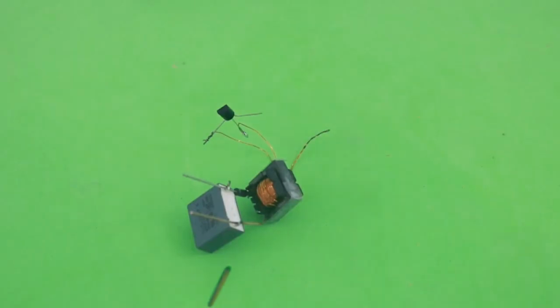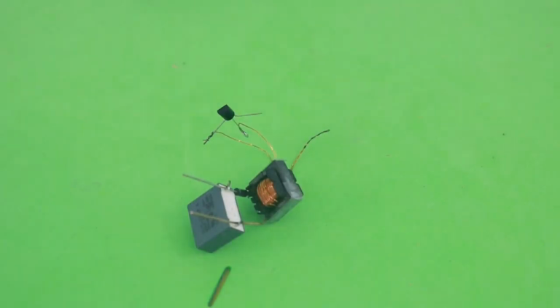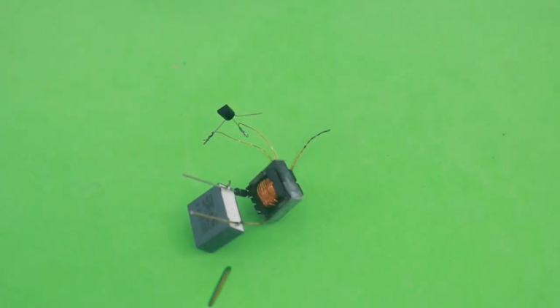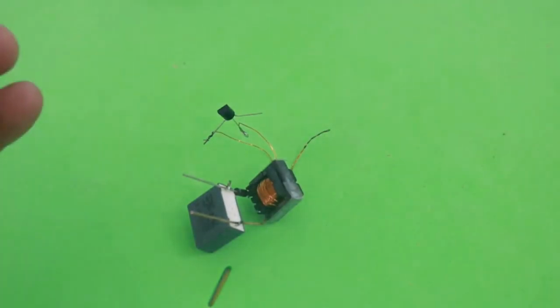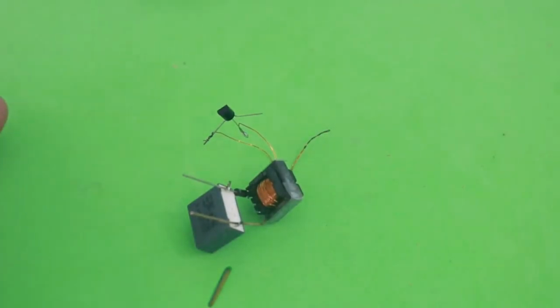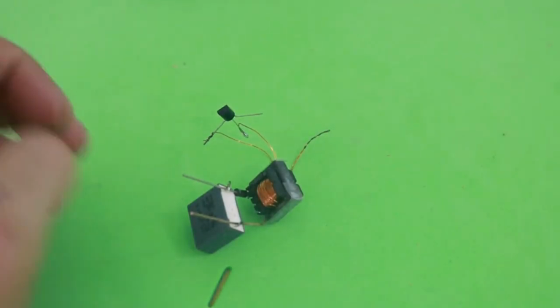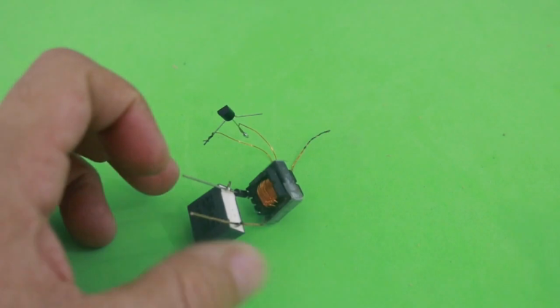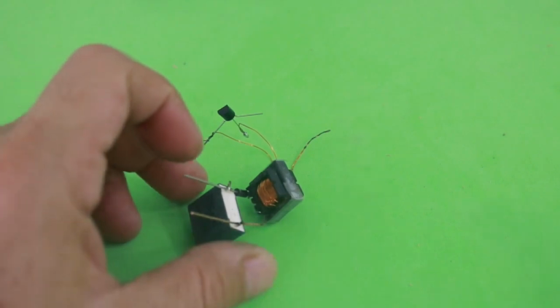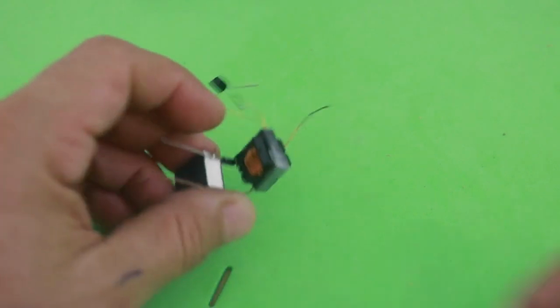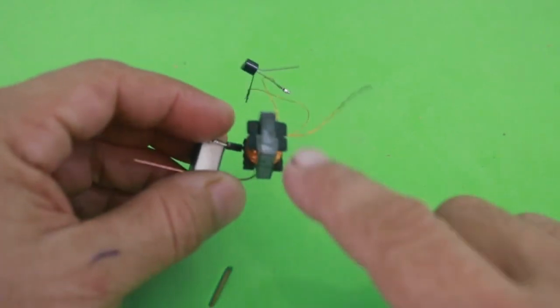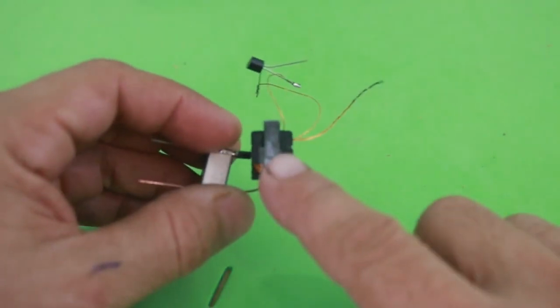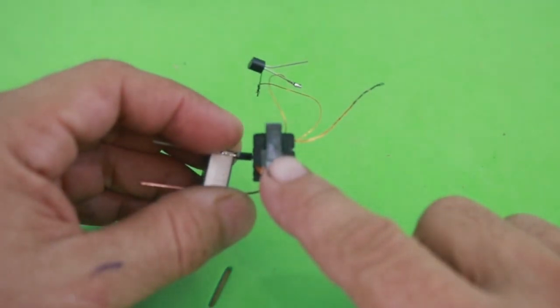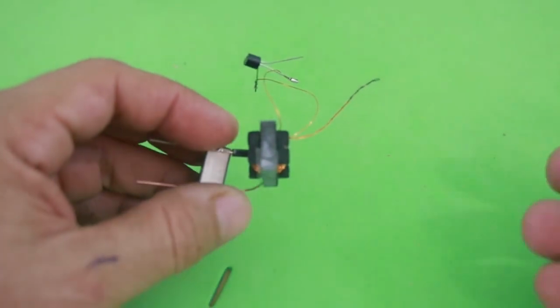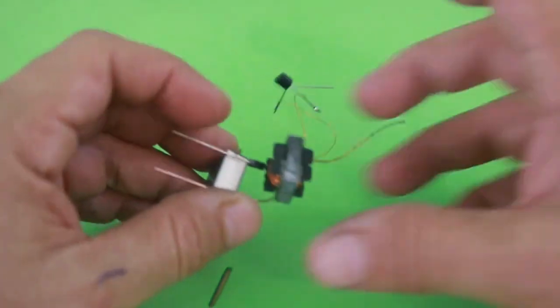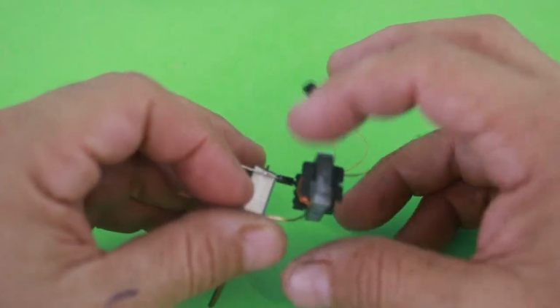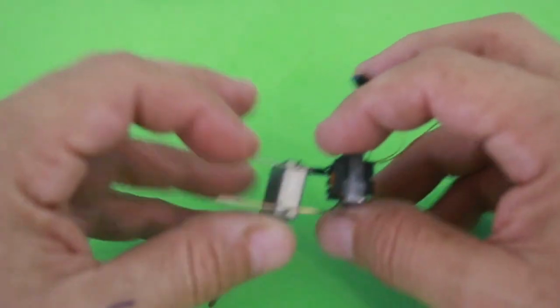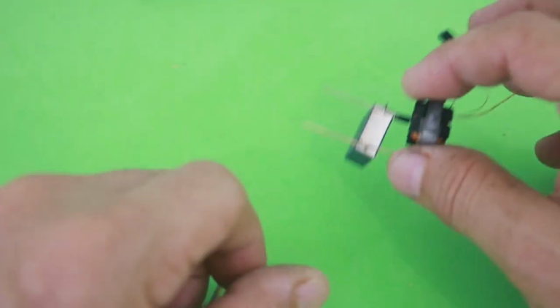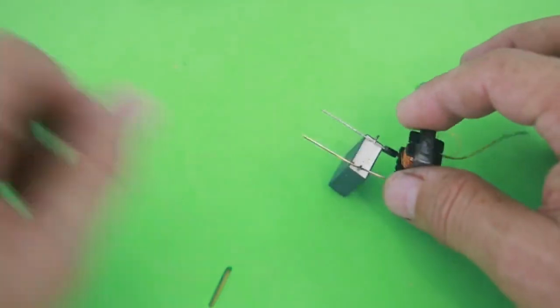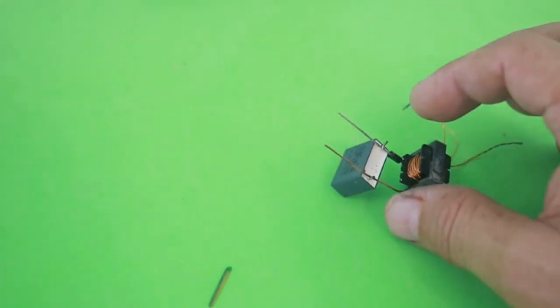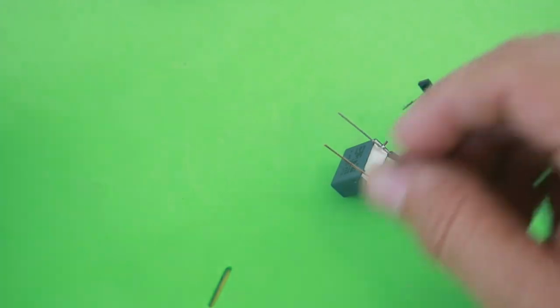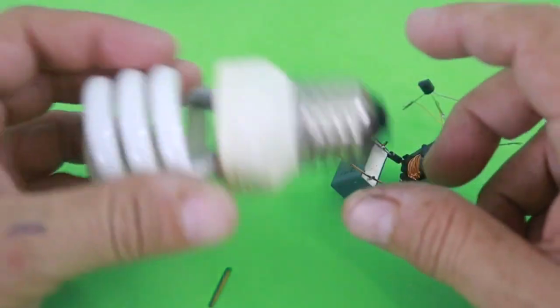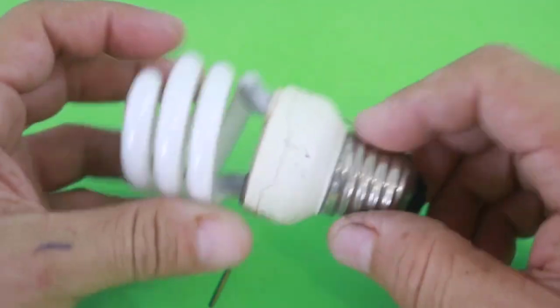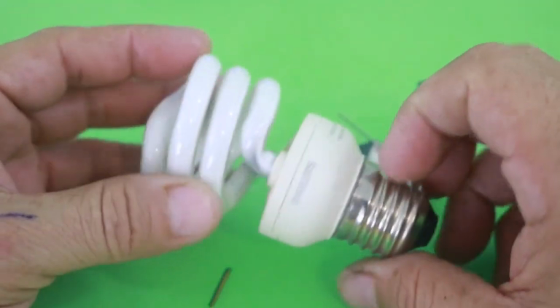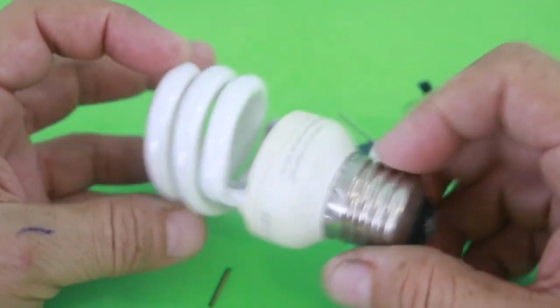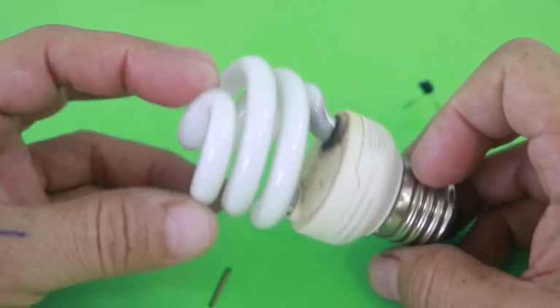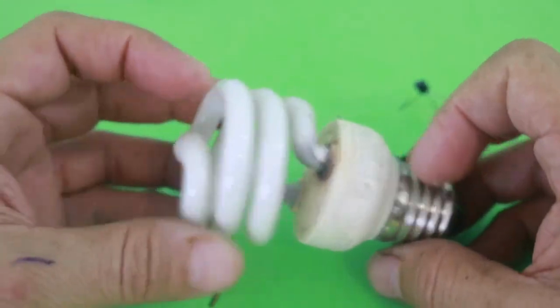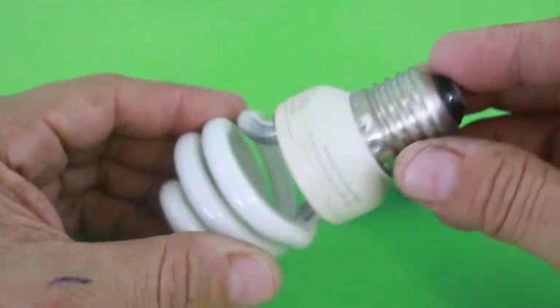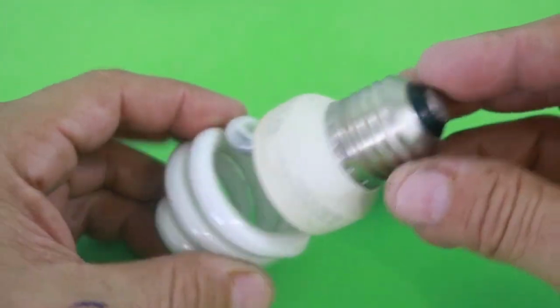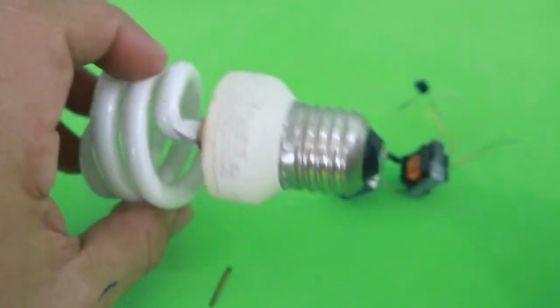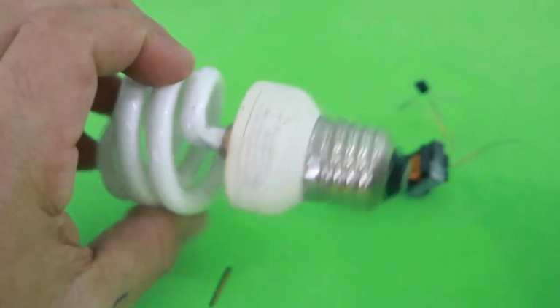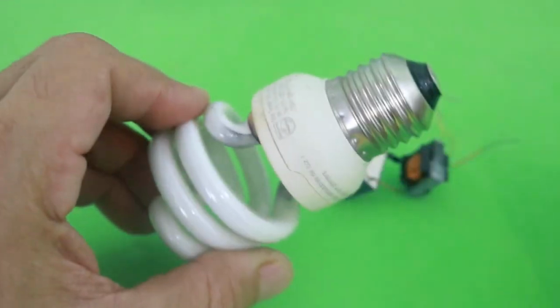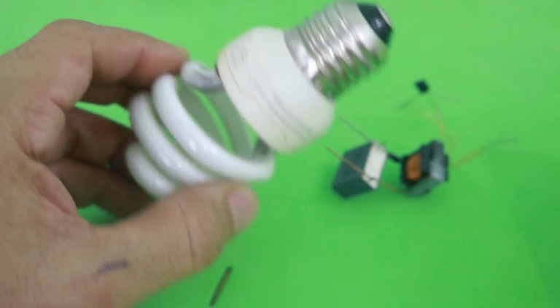The only component that may be hard to find is the little transformer, but you can find one in a lamp such as this one, a CFL lamp.